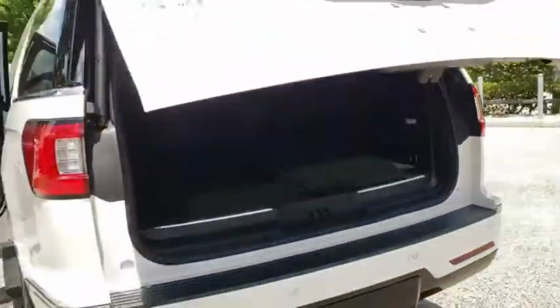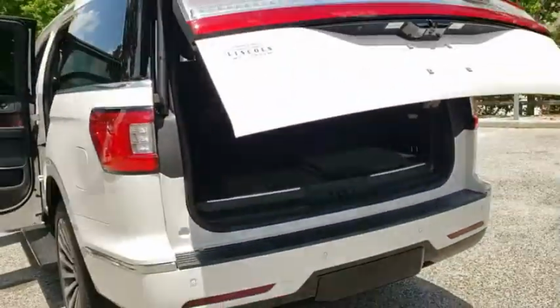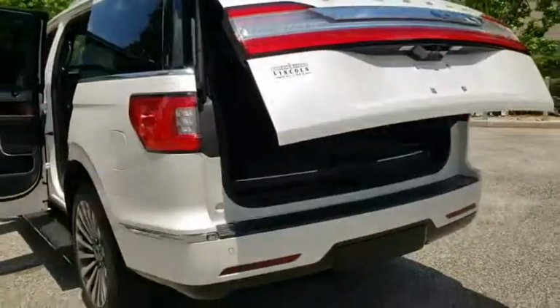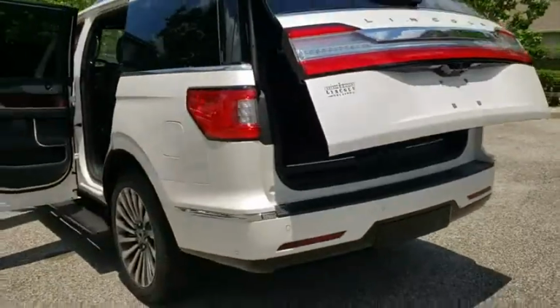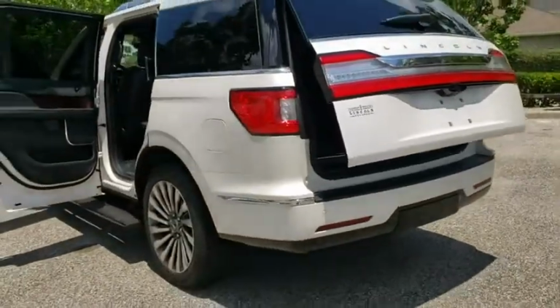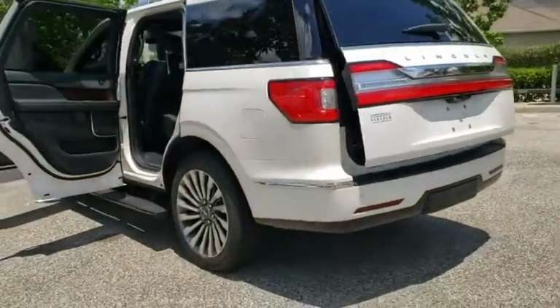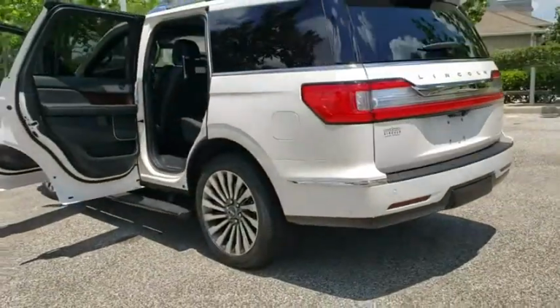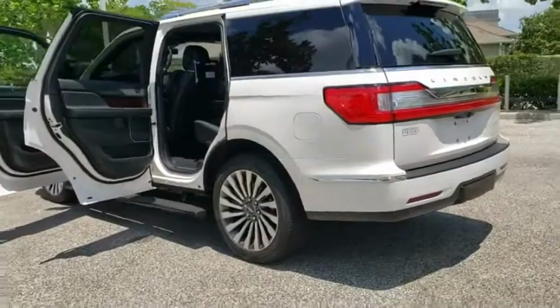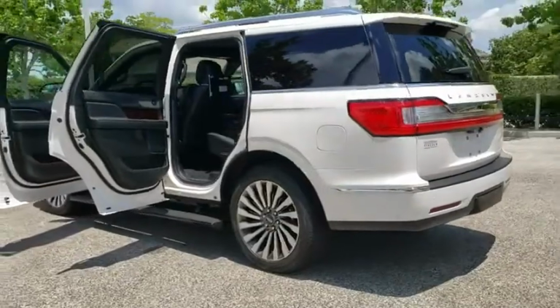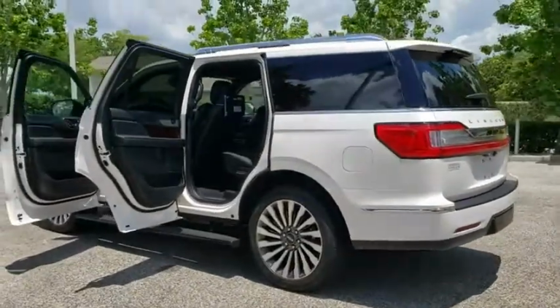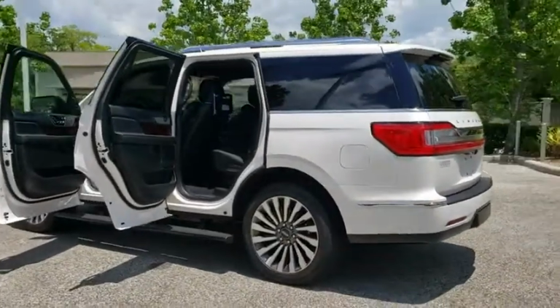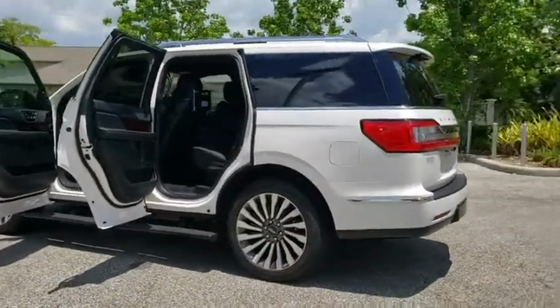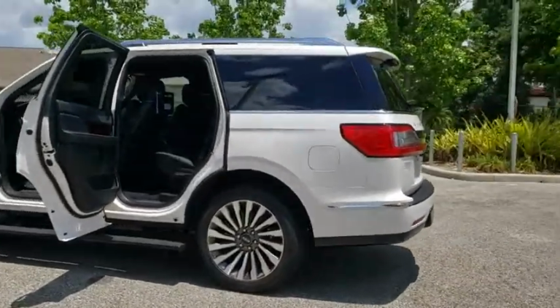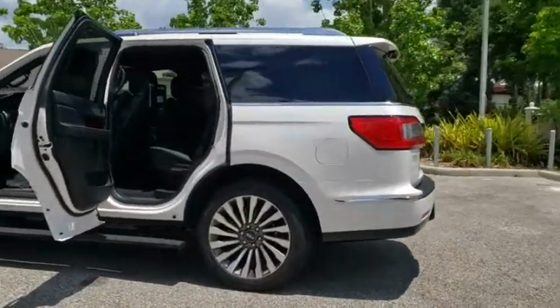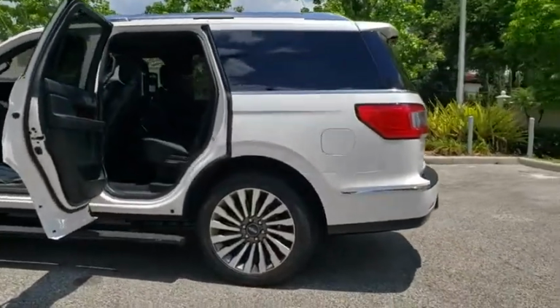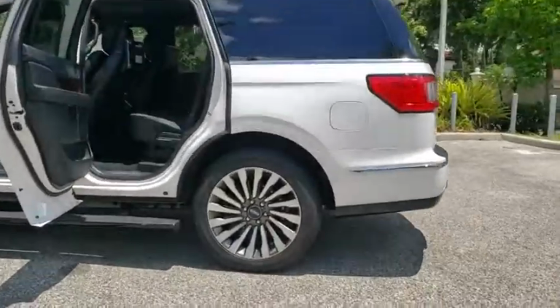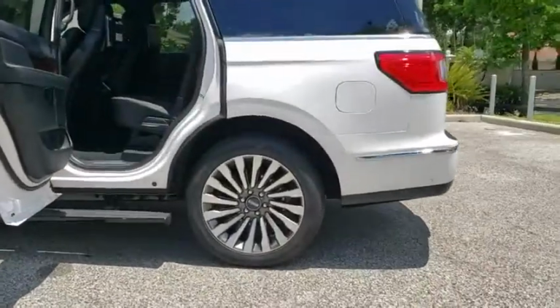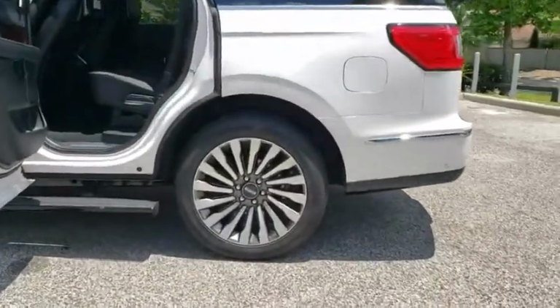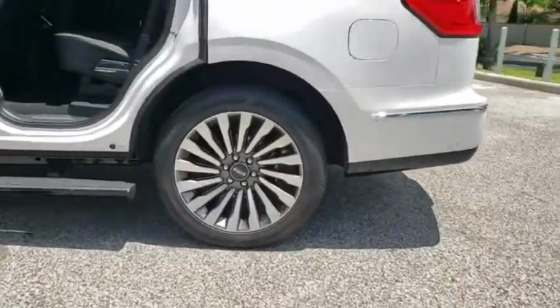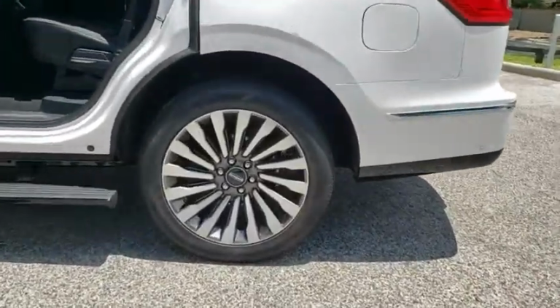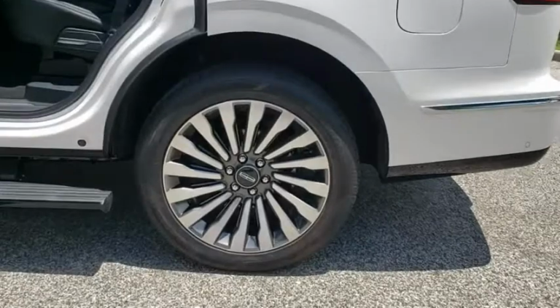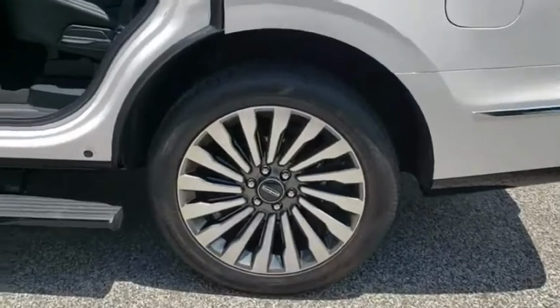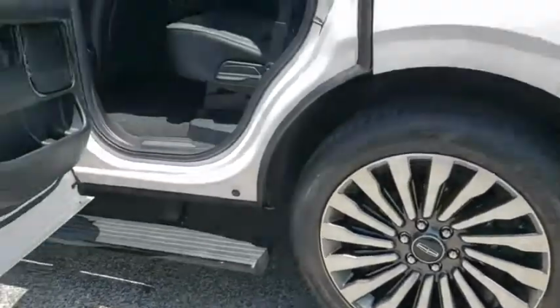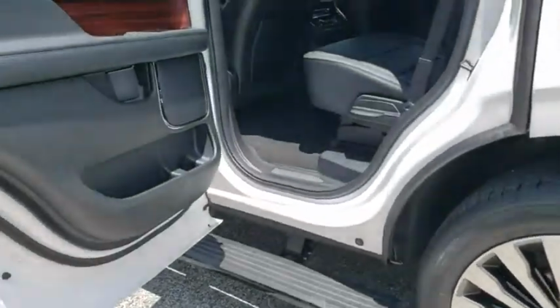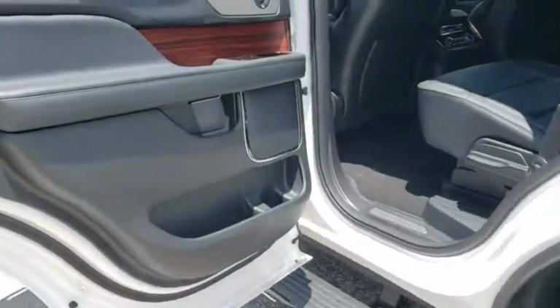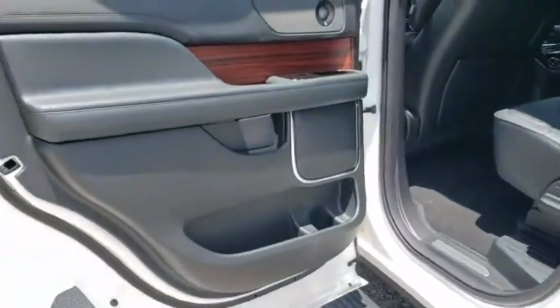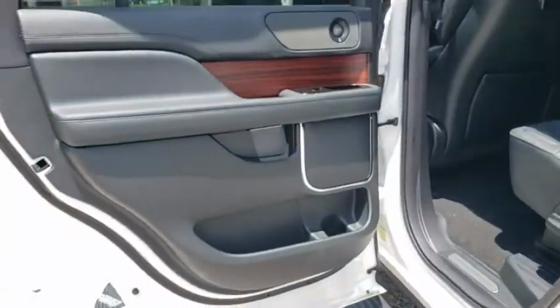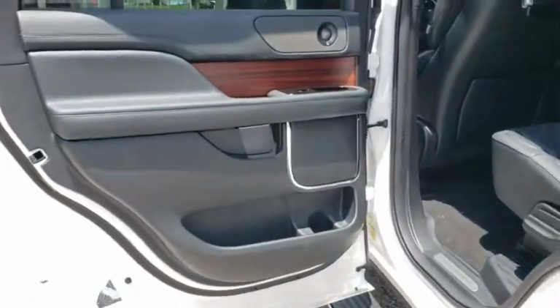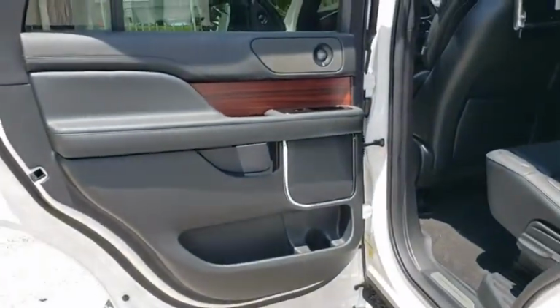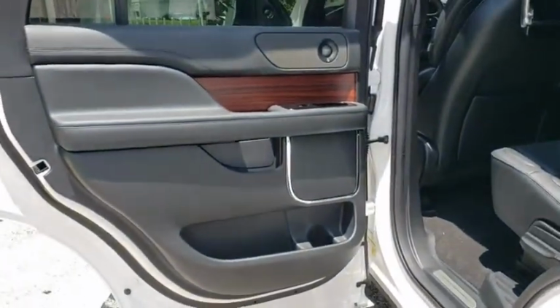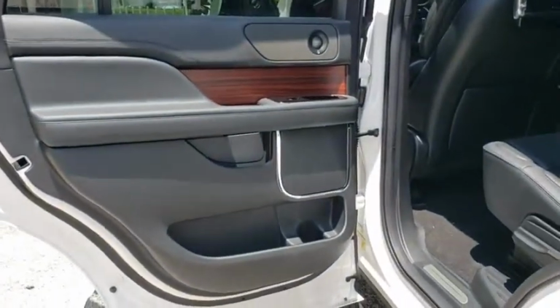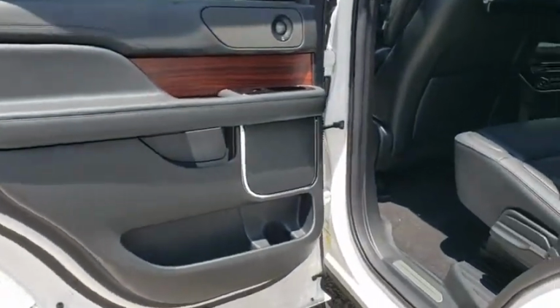Traction control, keyless entry, navigation system, power passenger seat, Bluetooth, leather-wrapped steering wheel, adjustable steering wheel, power steering, four-wheel disc brakes, floor mats, four-wheel drive, keyless start.